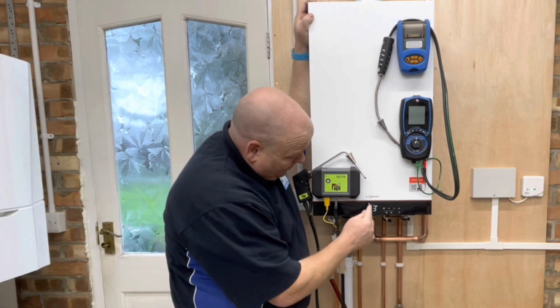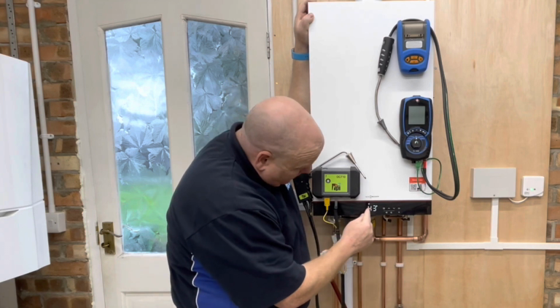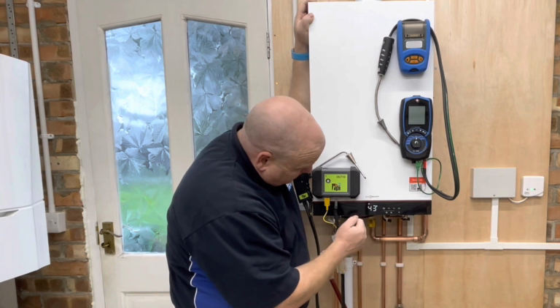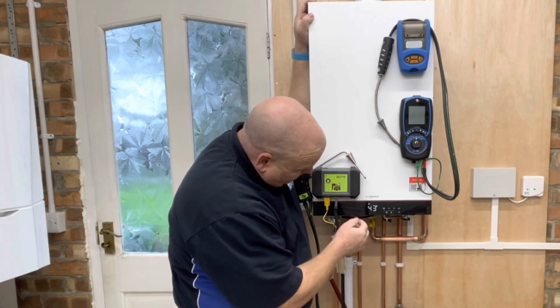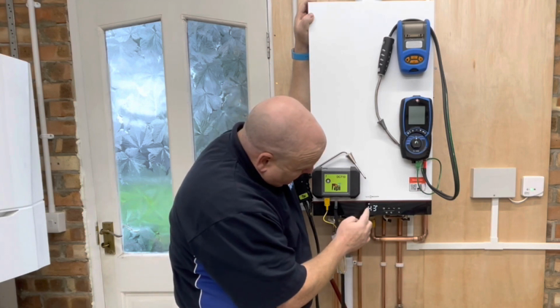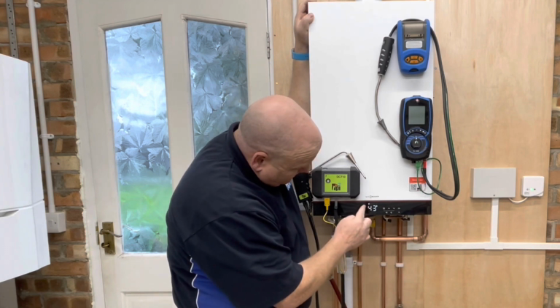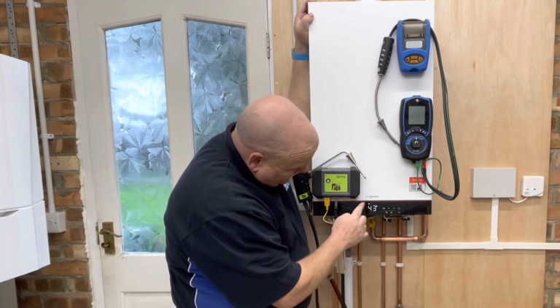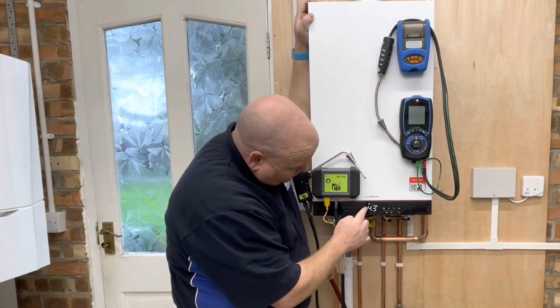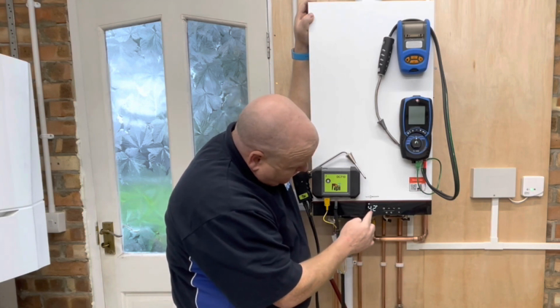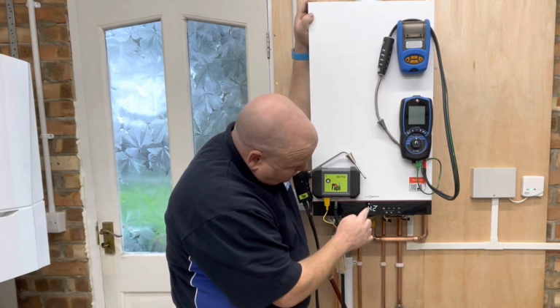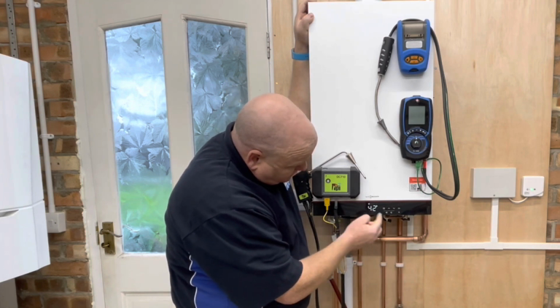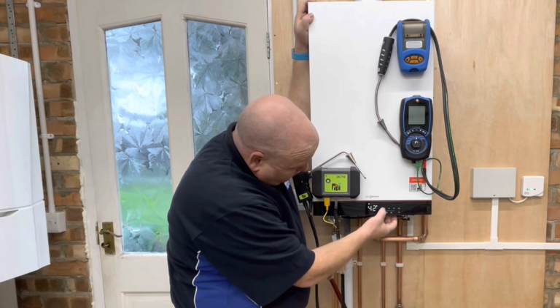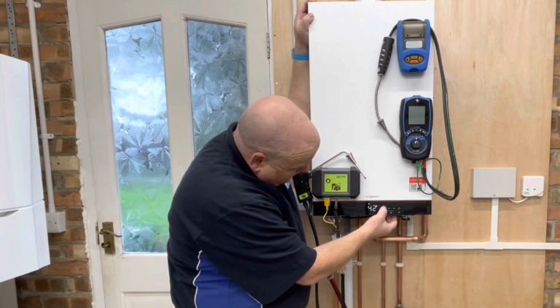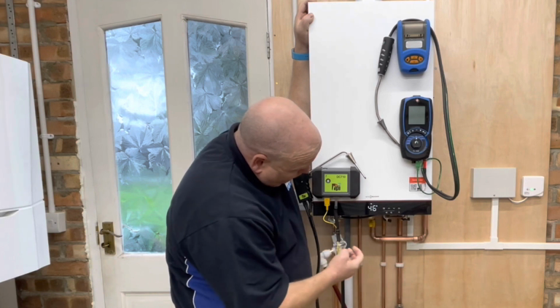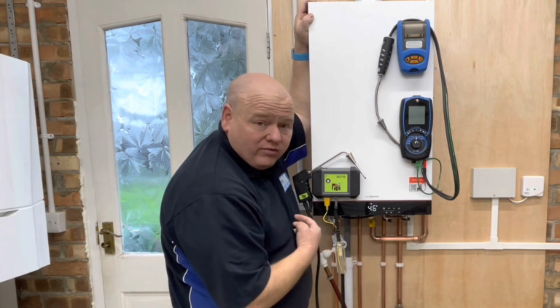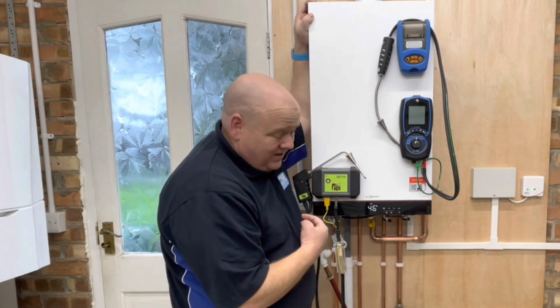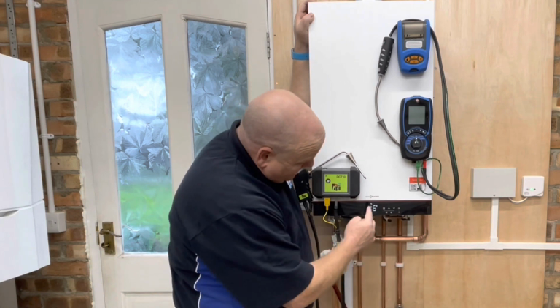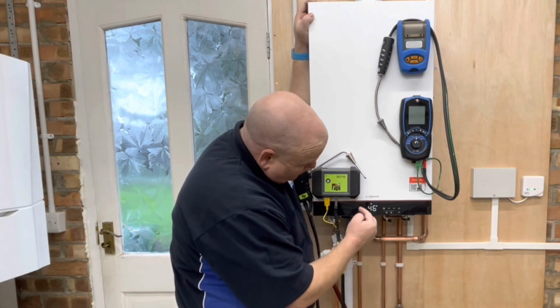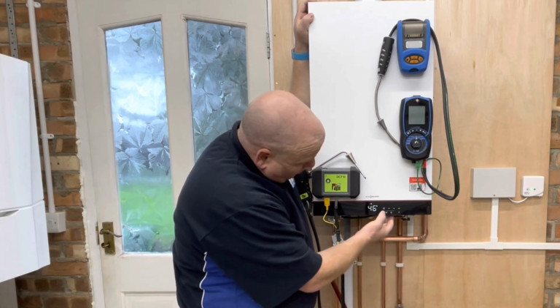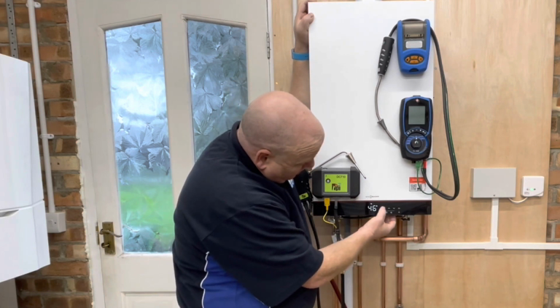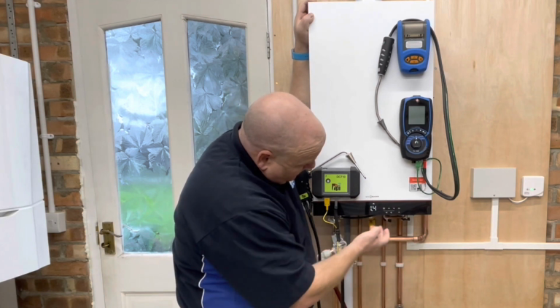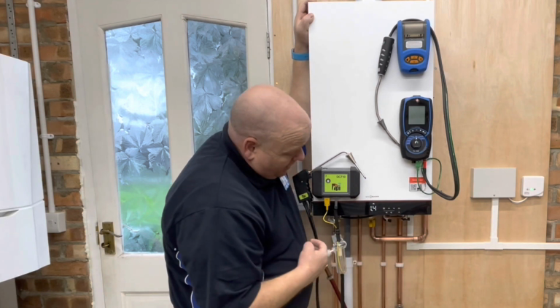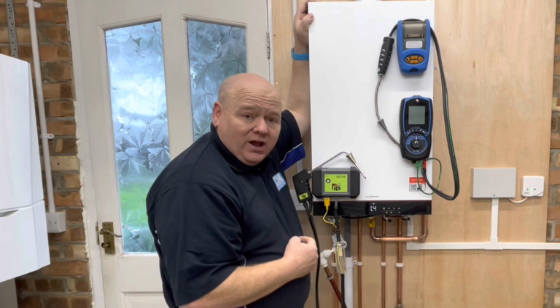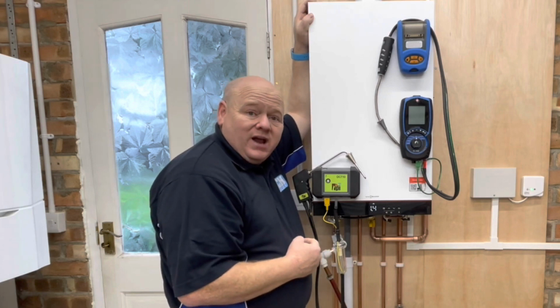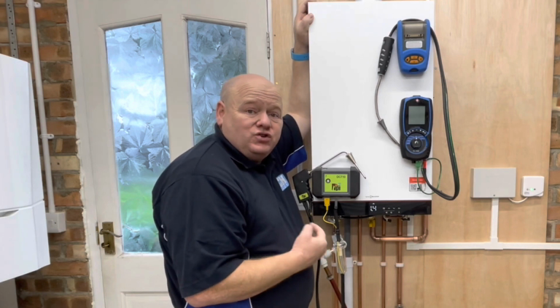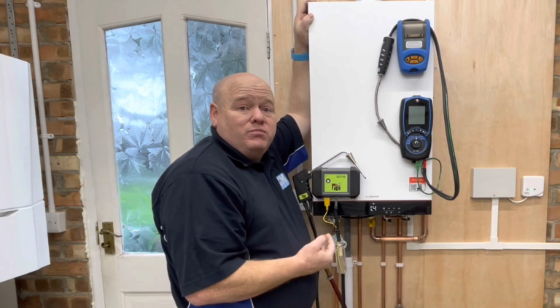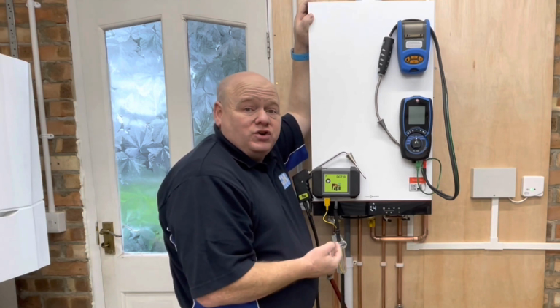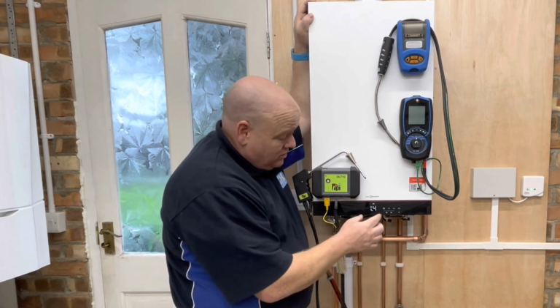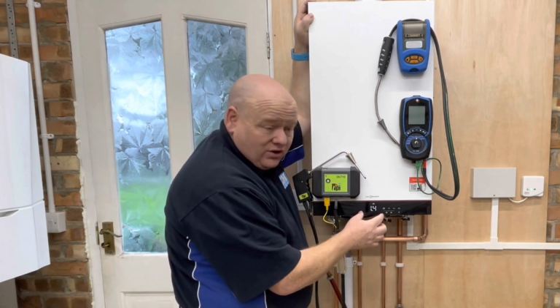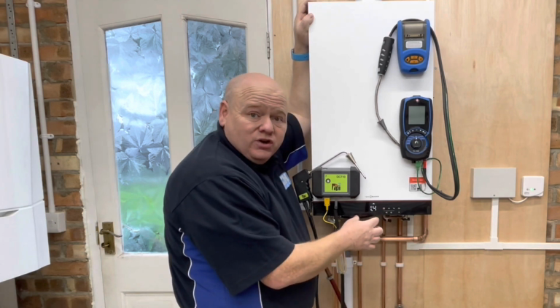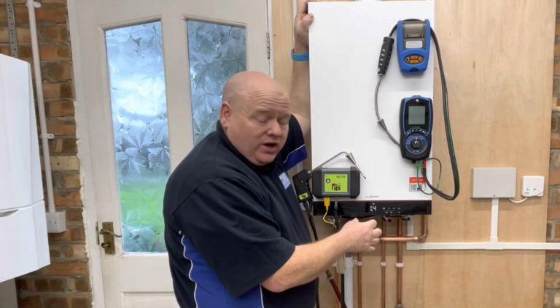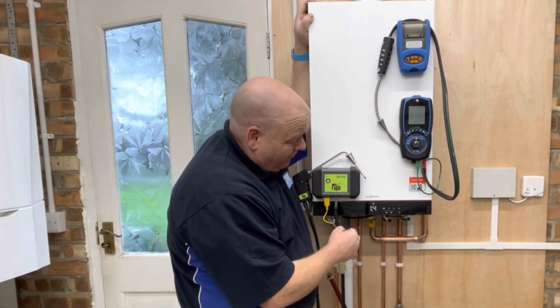If we have a look at the normal display on the front, we can see central heating shows the temperature on there. If we click on three lines again it shows up hot water, click on three lines again it shows us the pressure — so it does have a digital pressure gauge on the front.